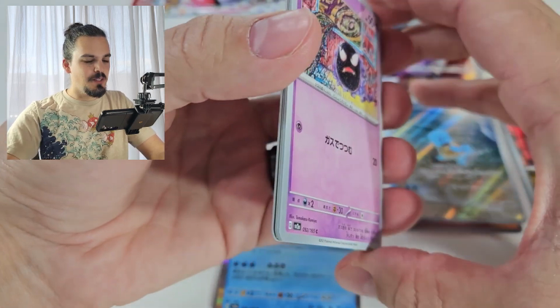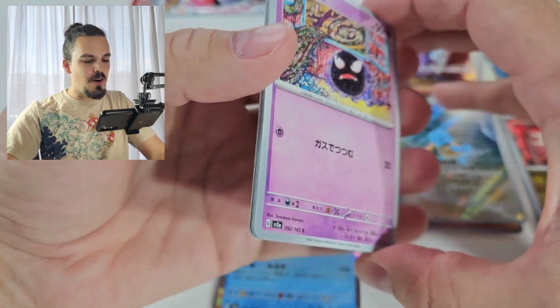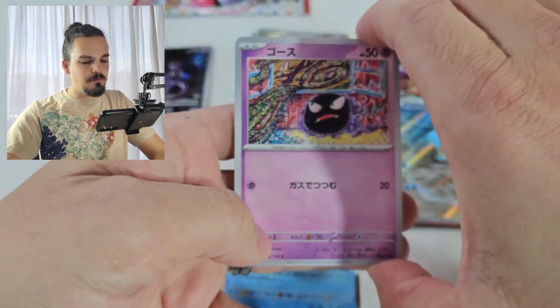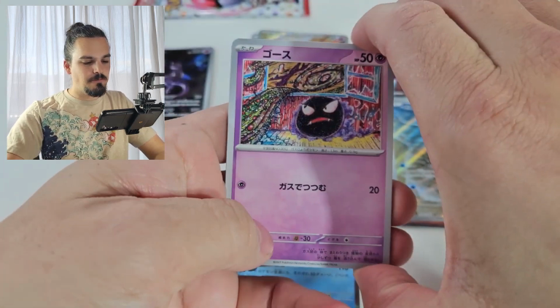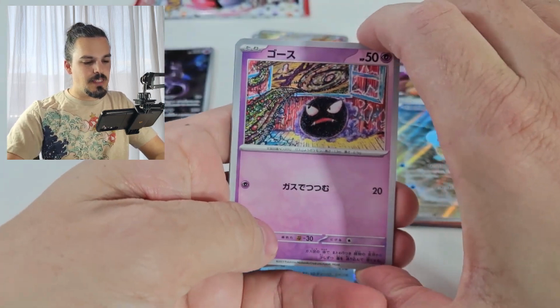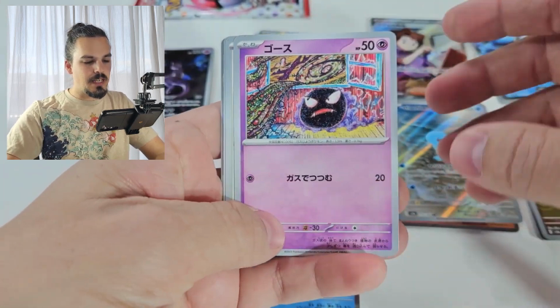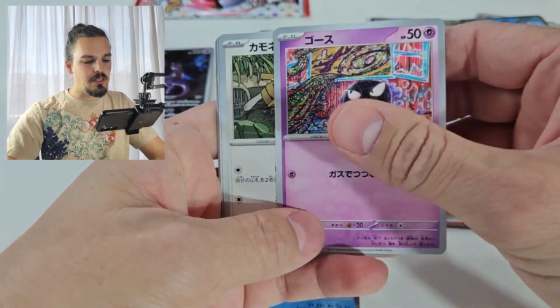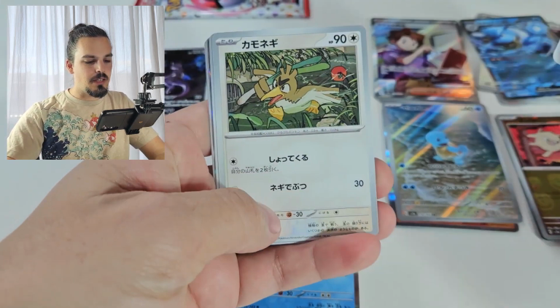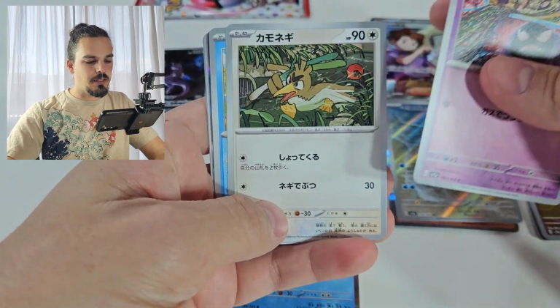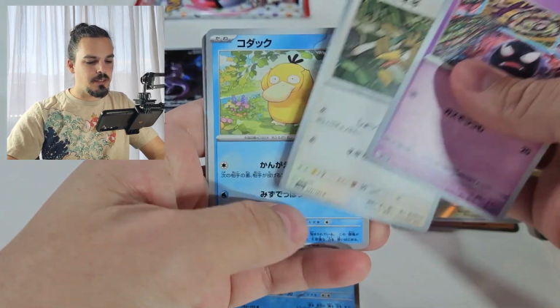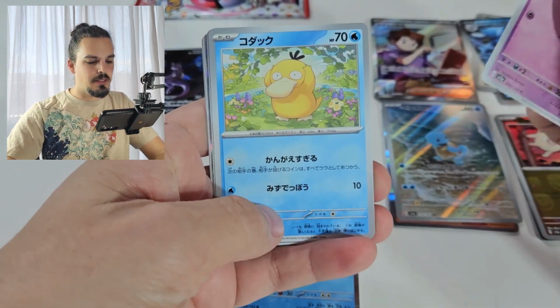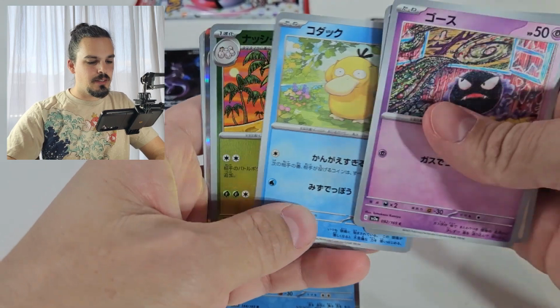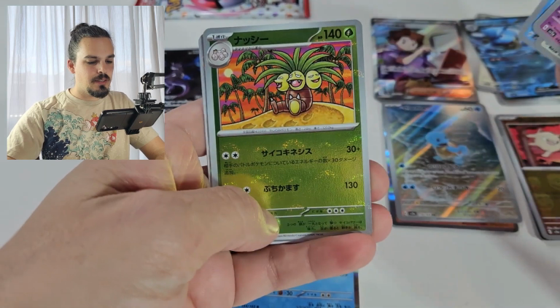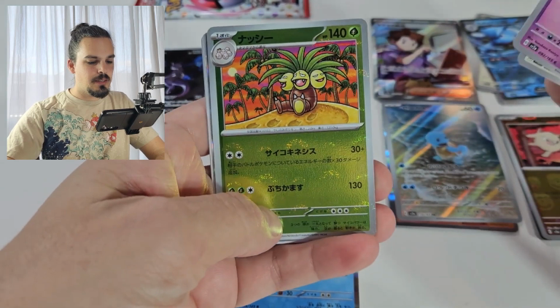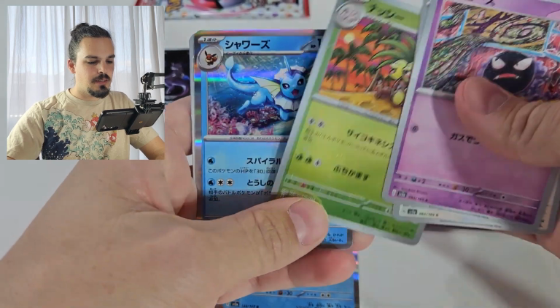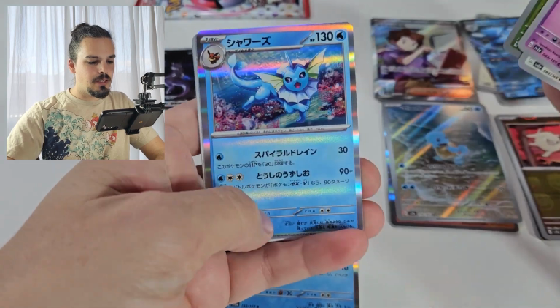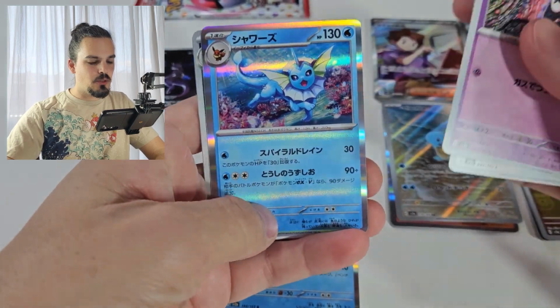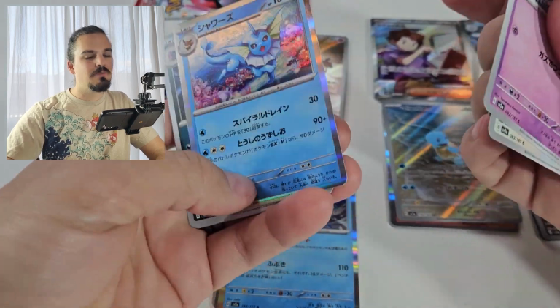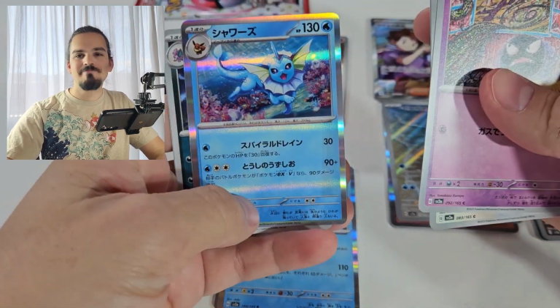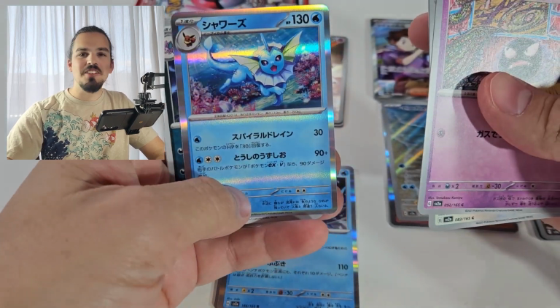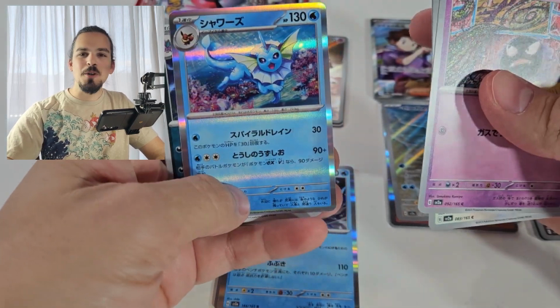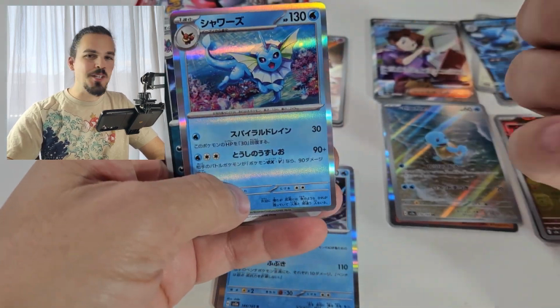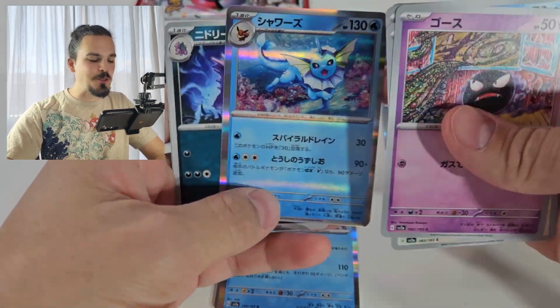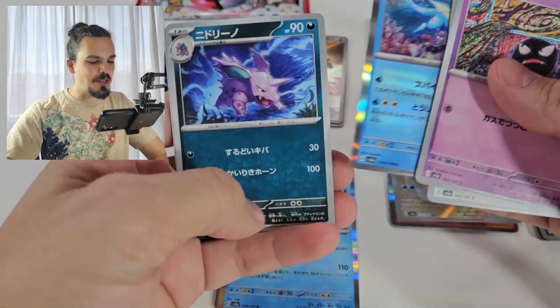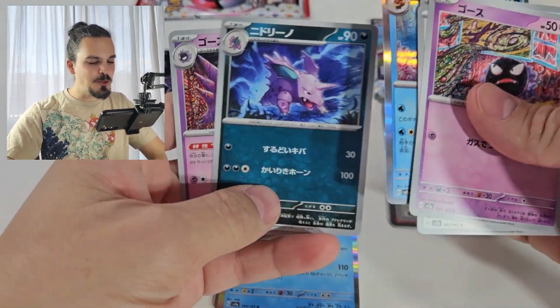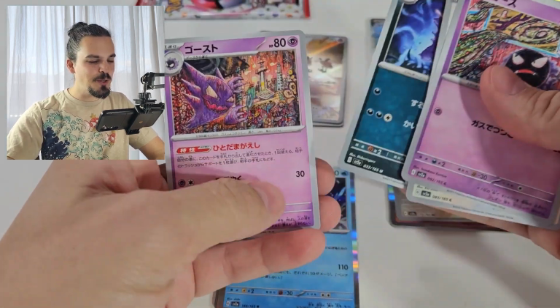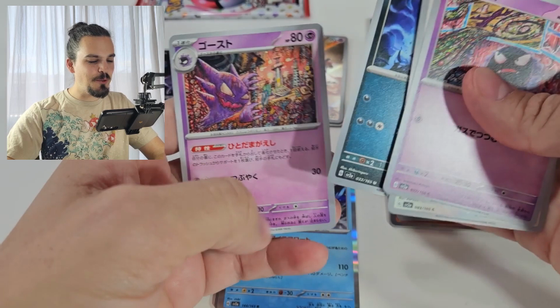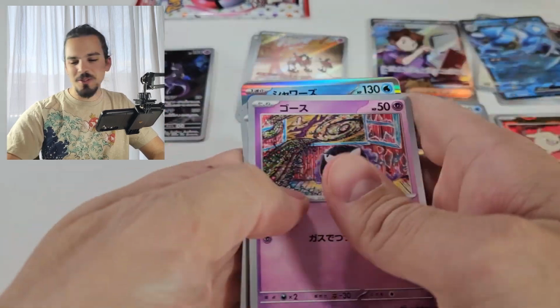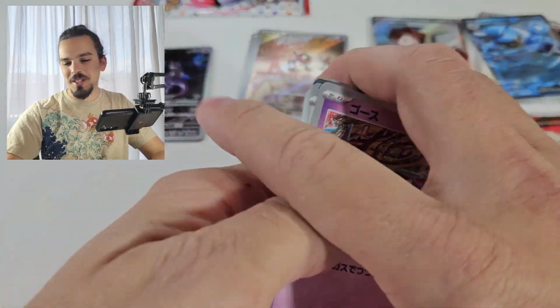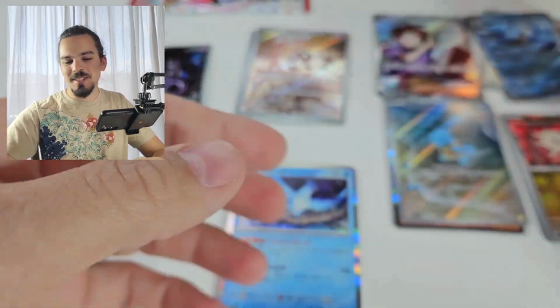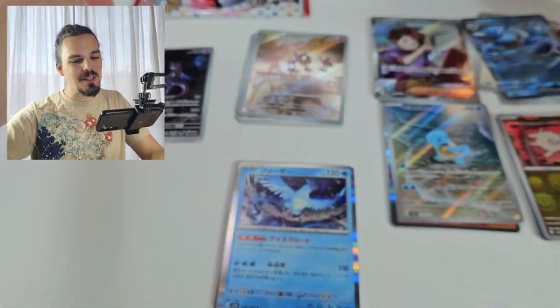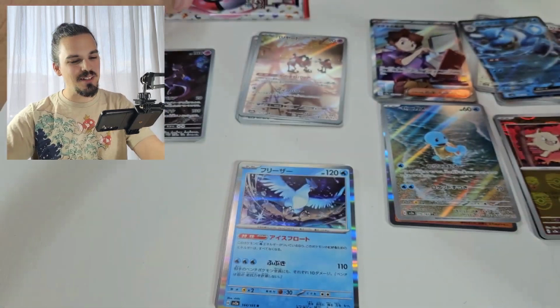Alright, second to last pack. Exeggutor and a Vaporeon — see, I told you, I told you we were going to pull them all because I said something about it.